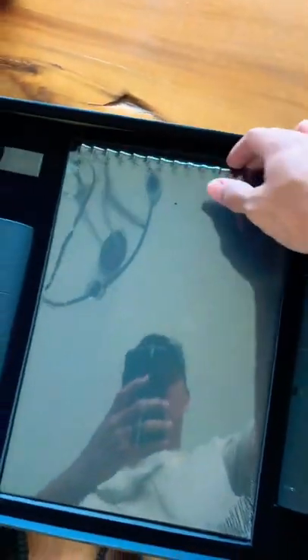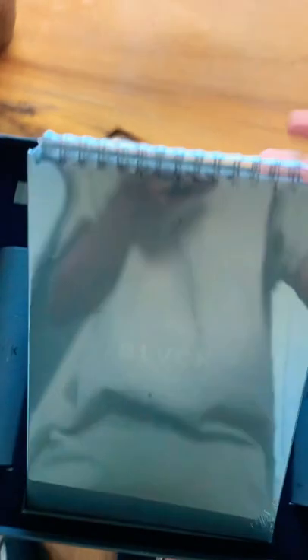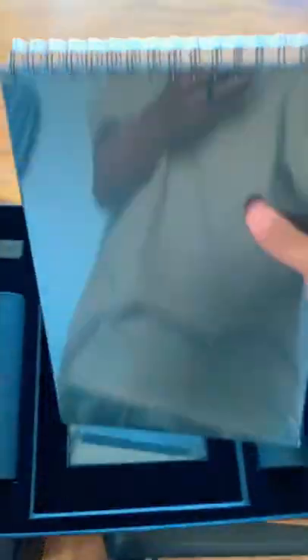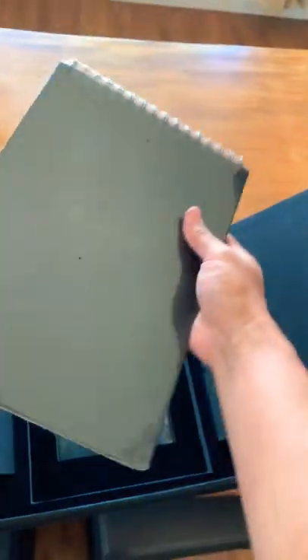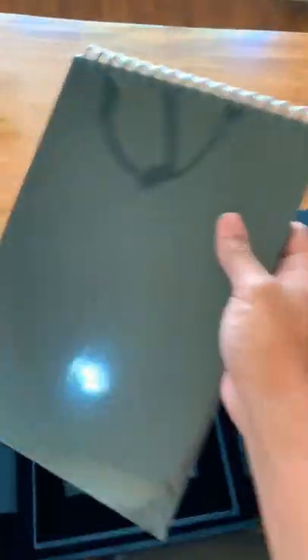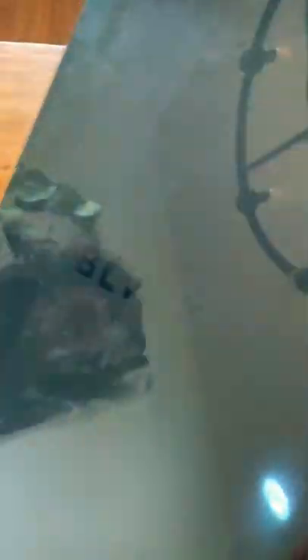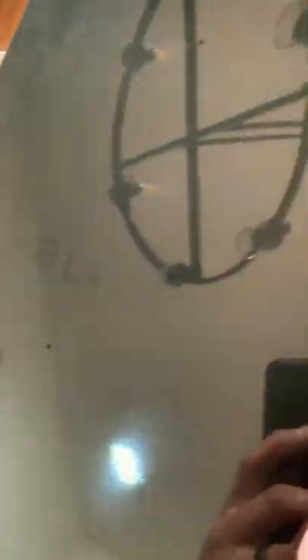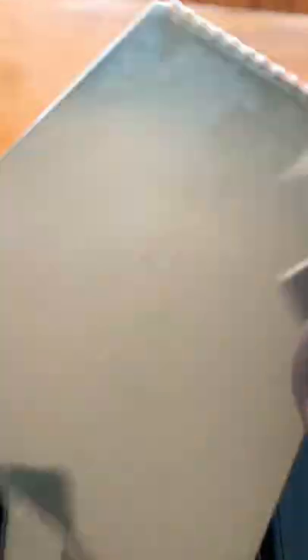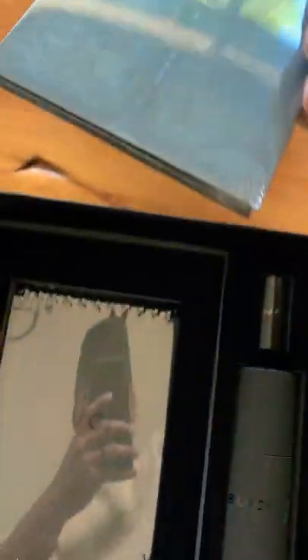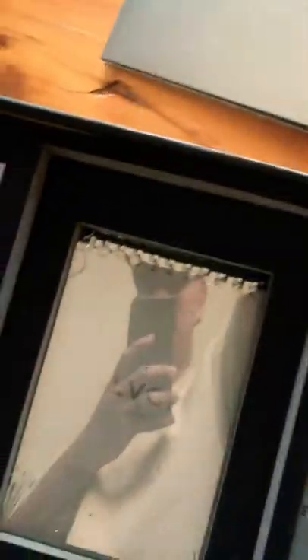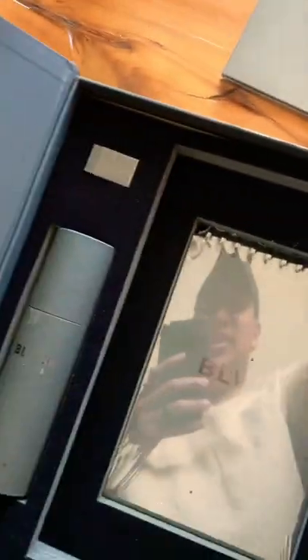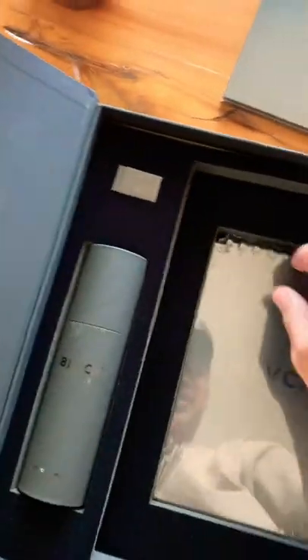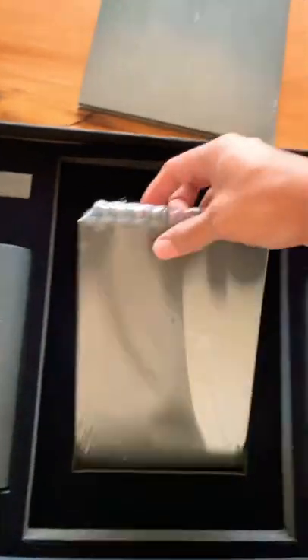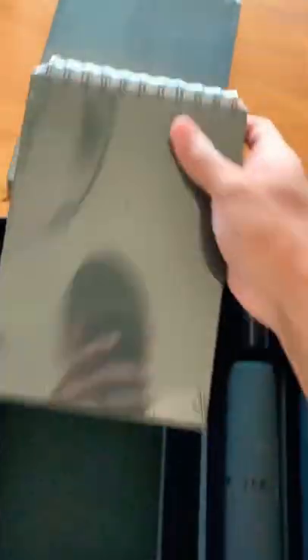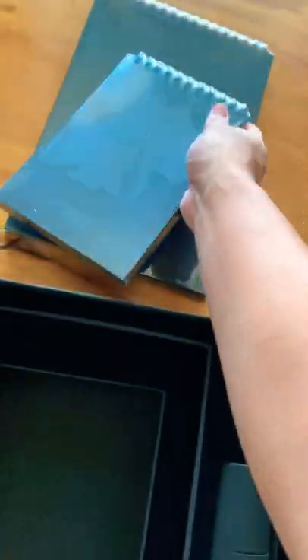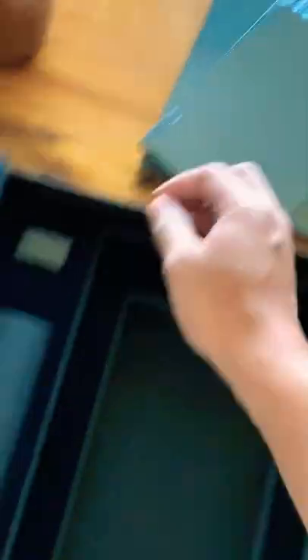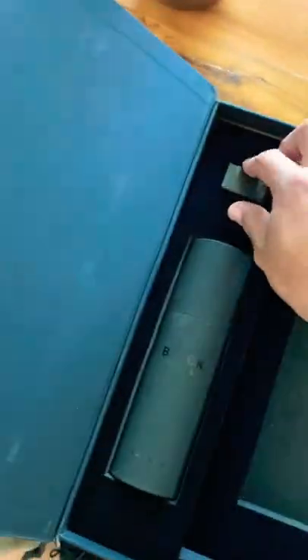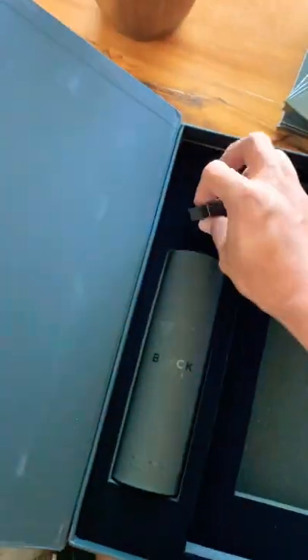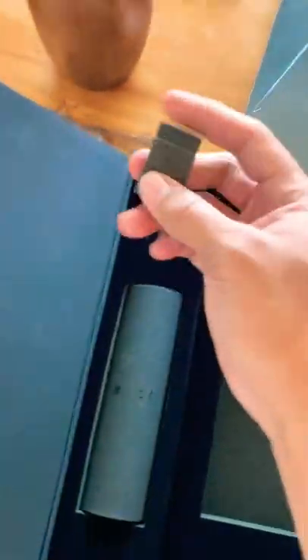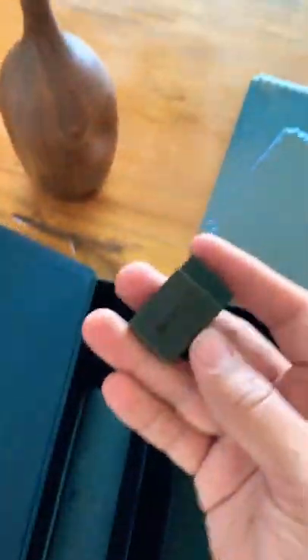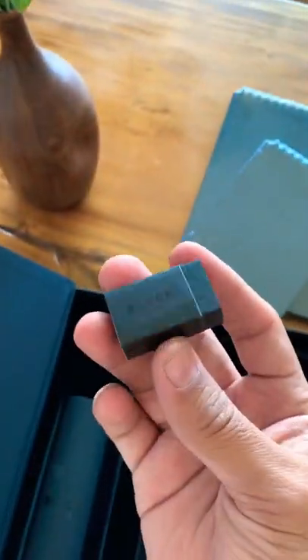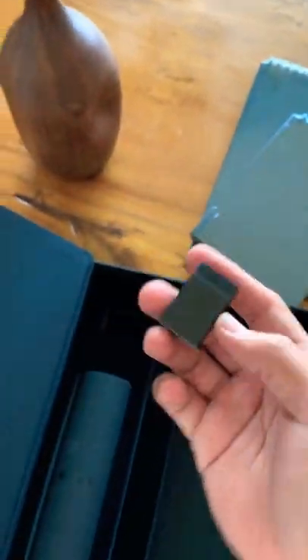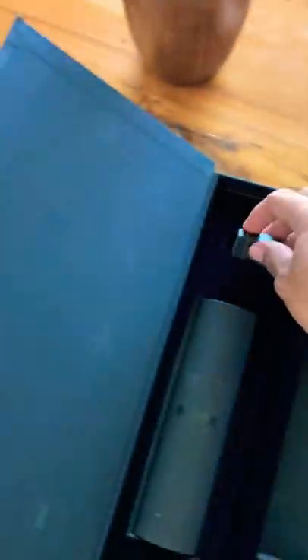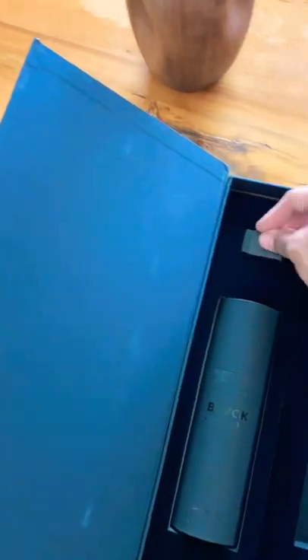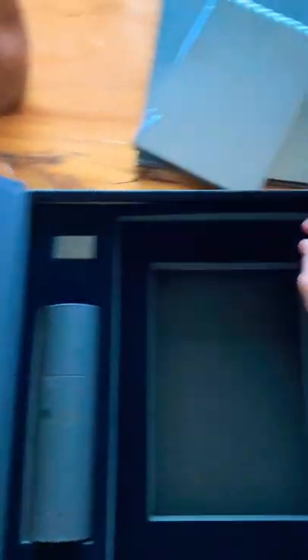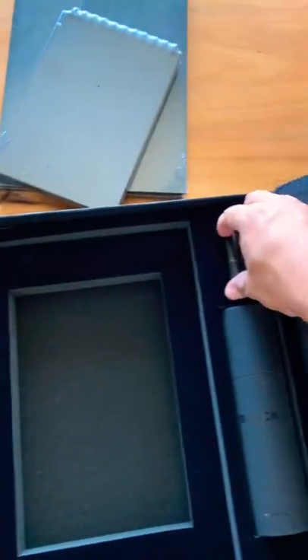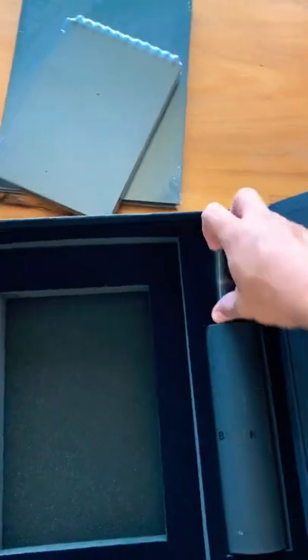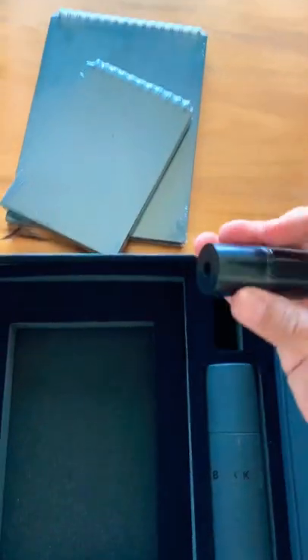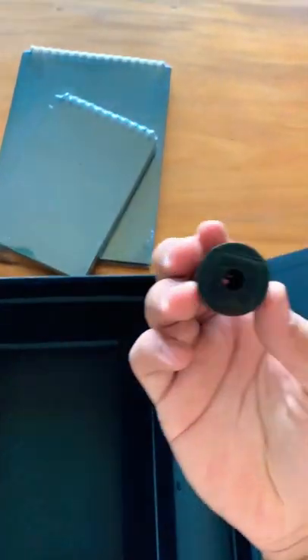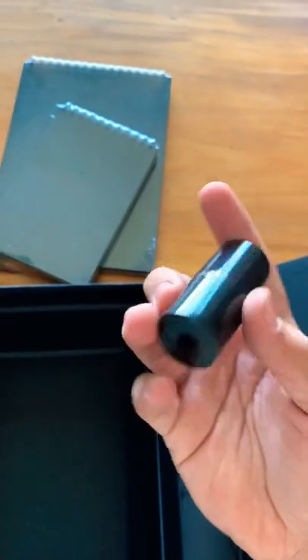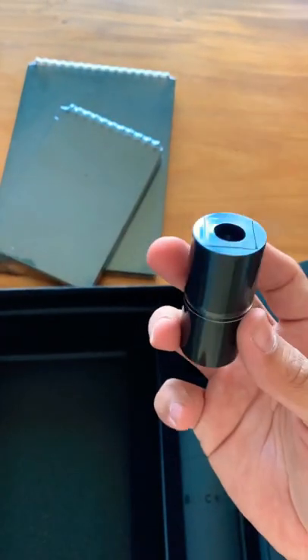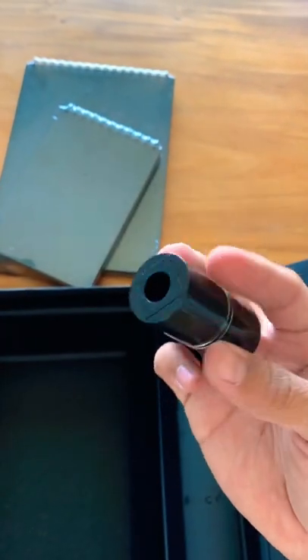This is a drawing pad. It says 'black' right there. I love stuff that's just like blacked out, black and black. Look at that. An eraser. What is this? Looks like a pencil sharpener.